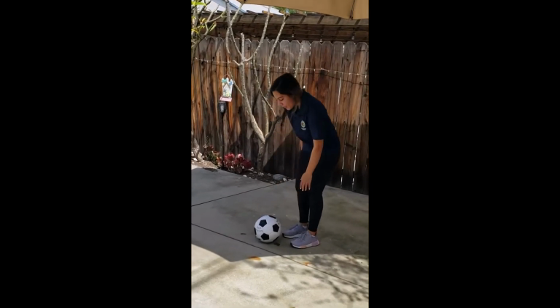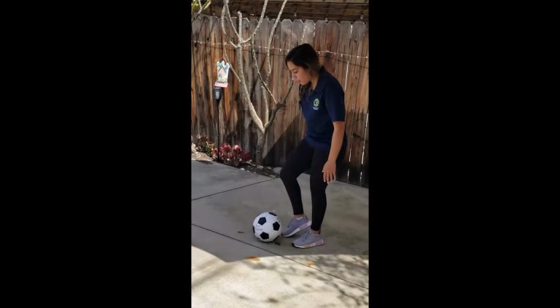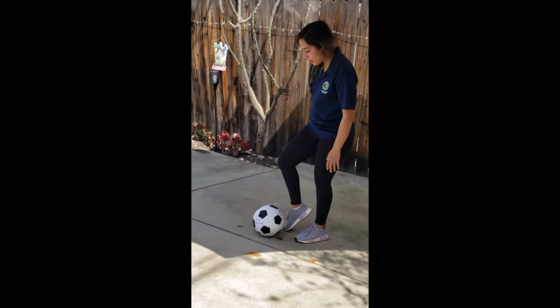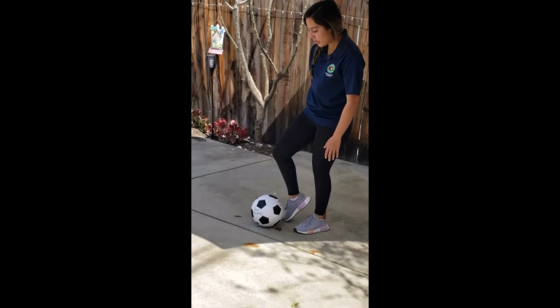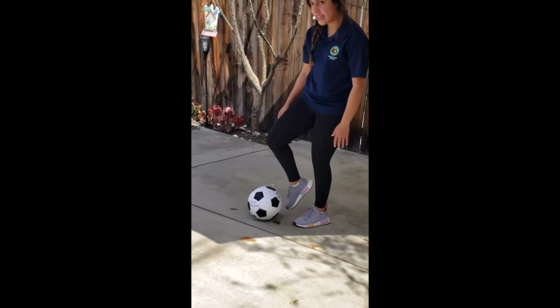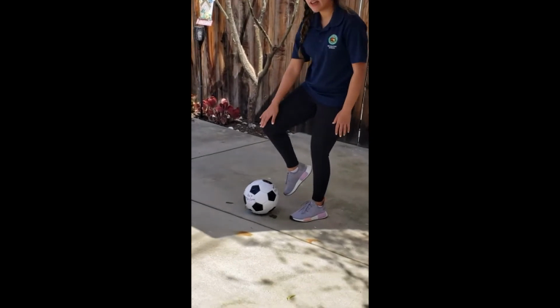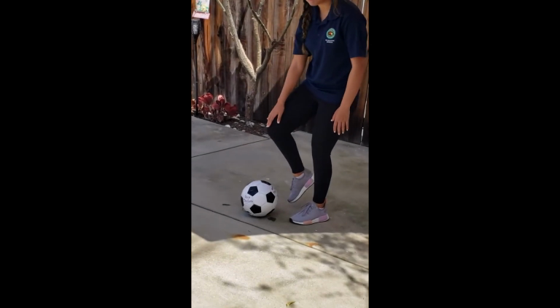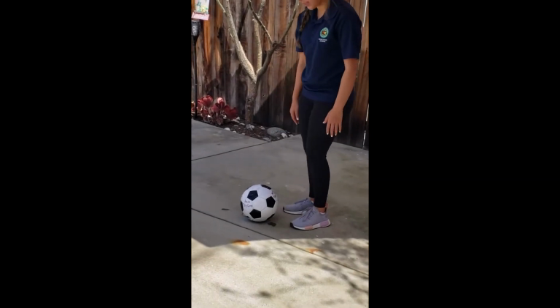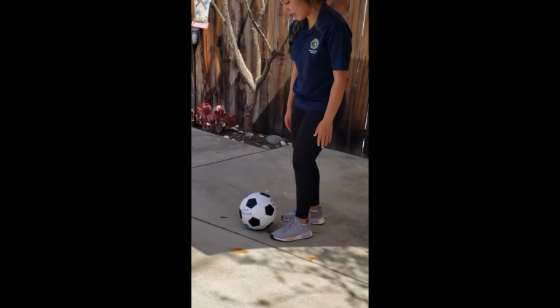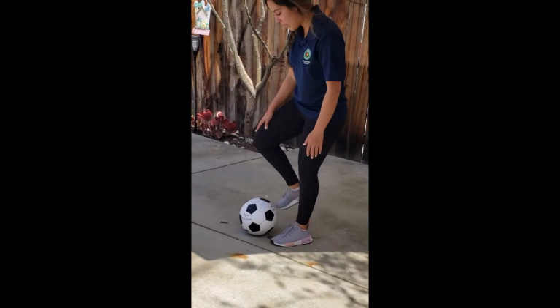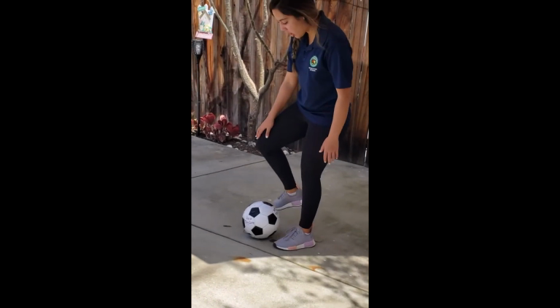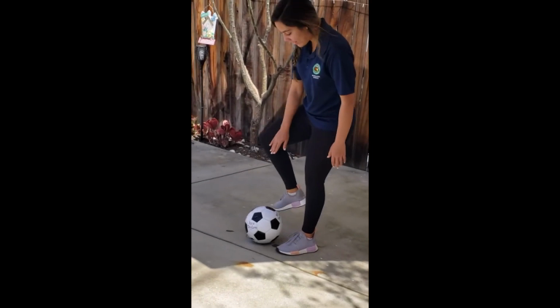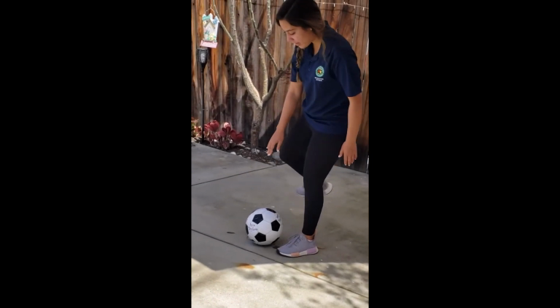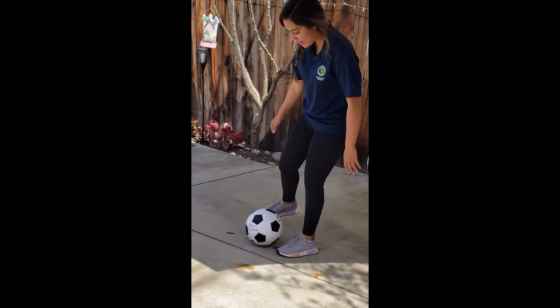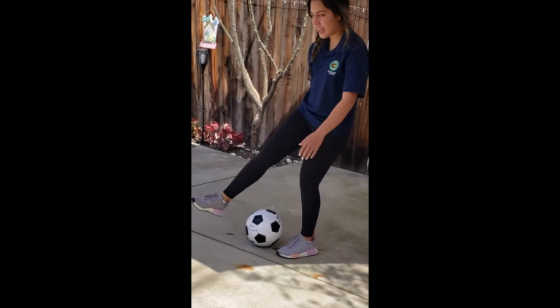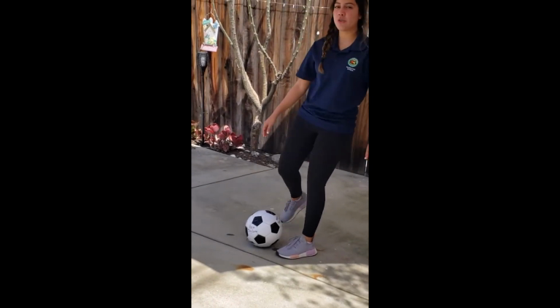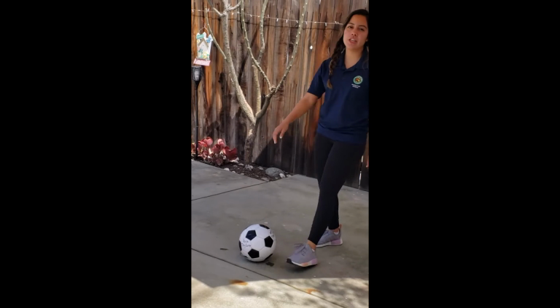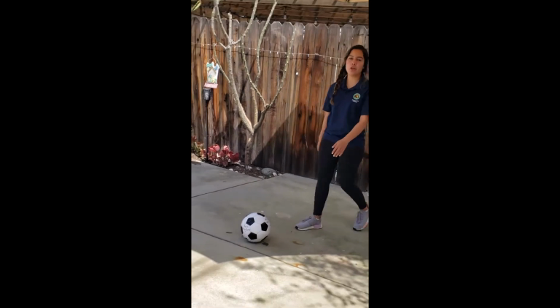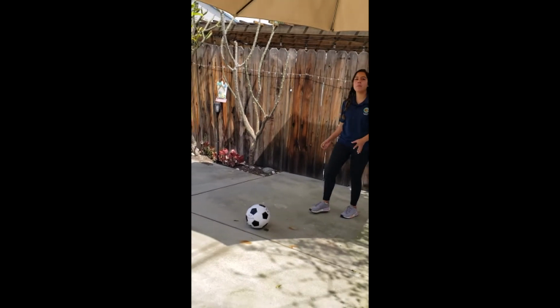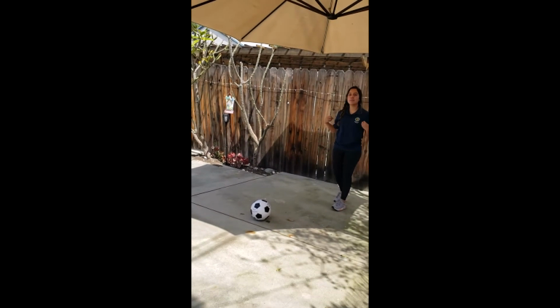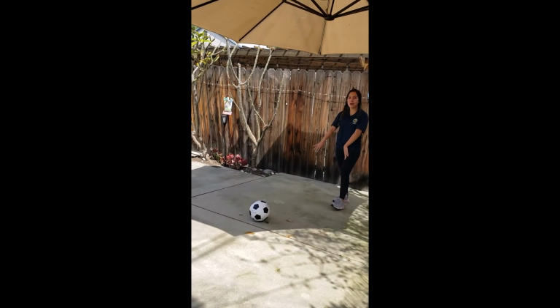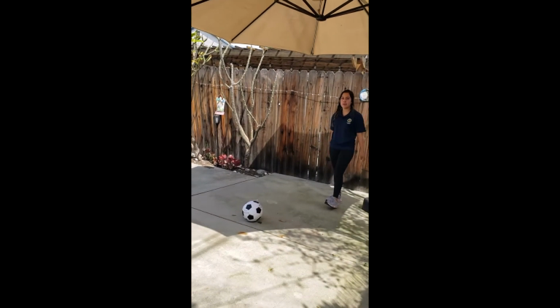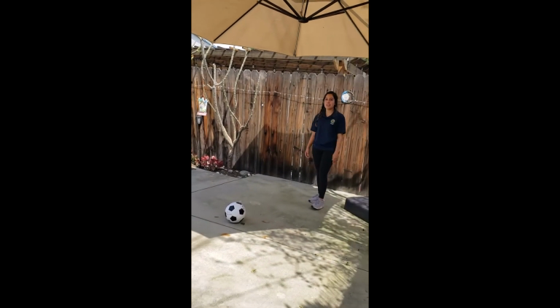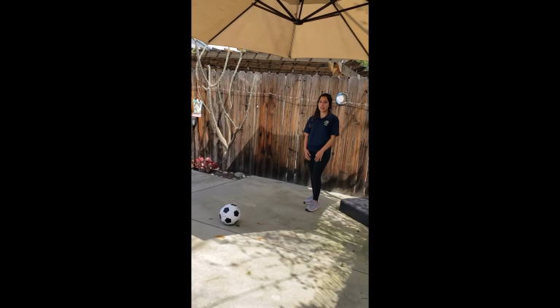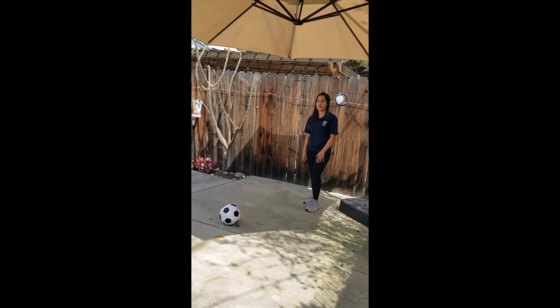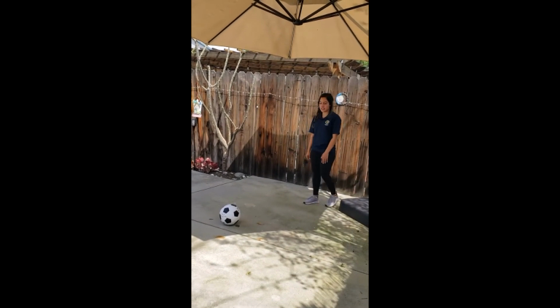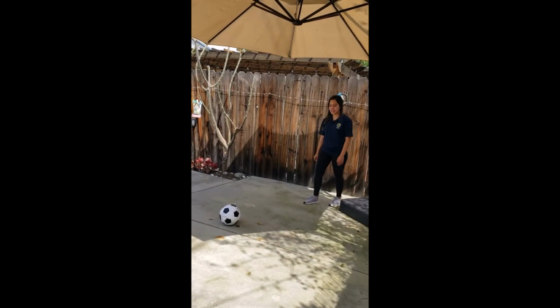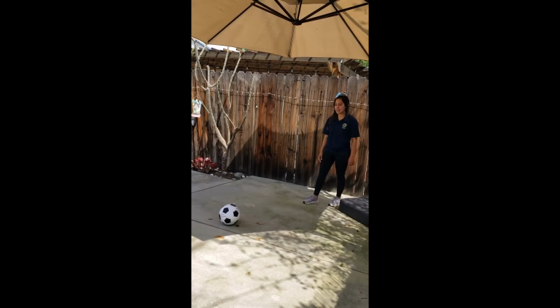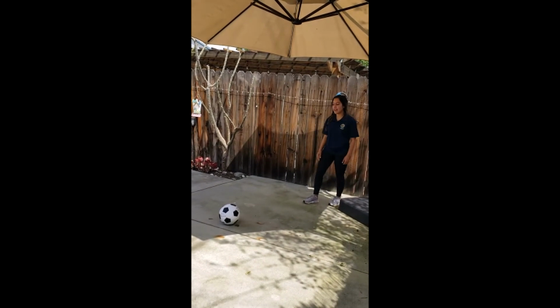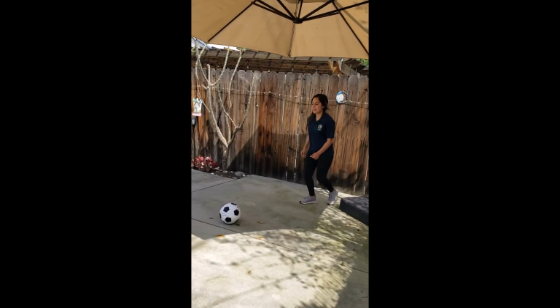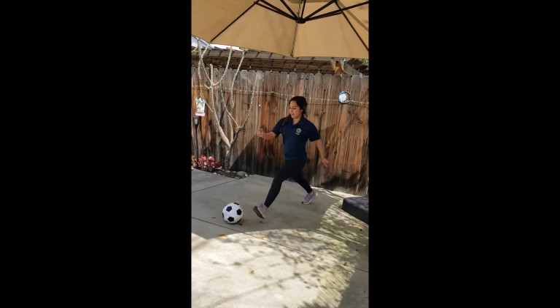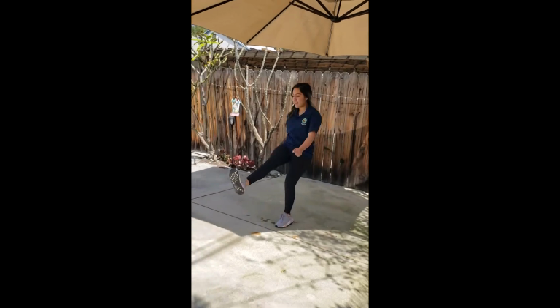And we want to bring our knee up a little bit, lock our ankle, and kick so that we can shoot. We want to put as much power as we can into our kick, so it's going to look something like this.